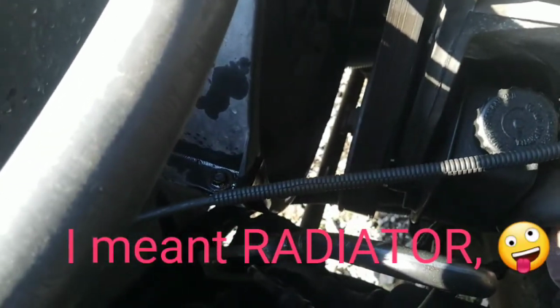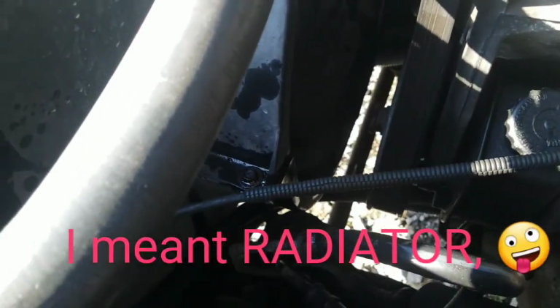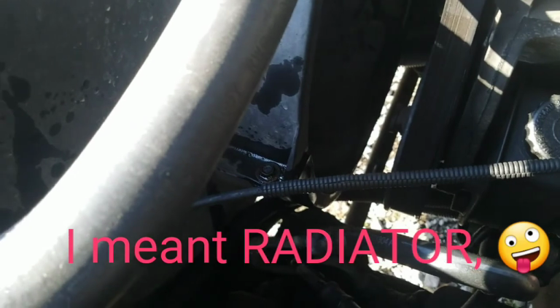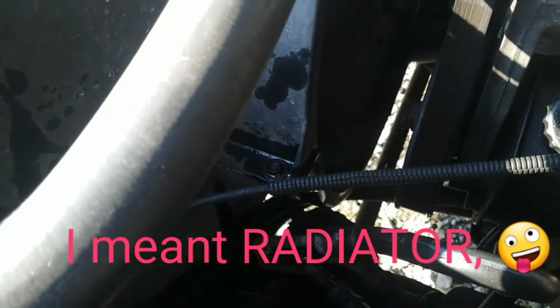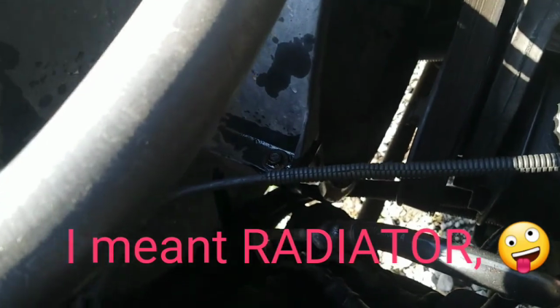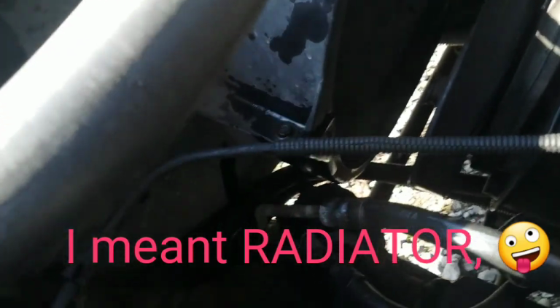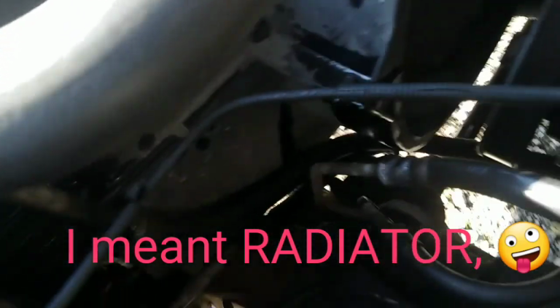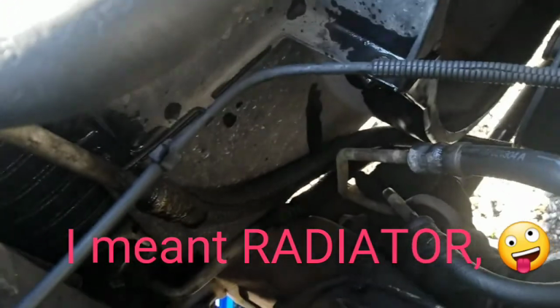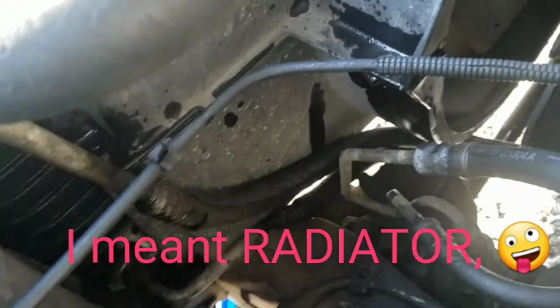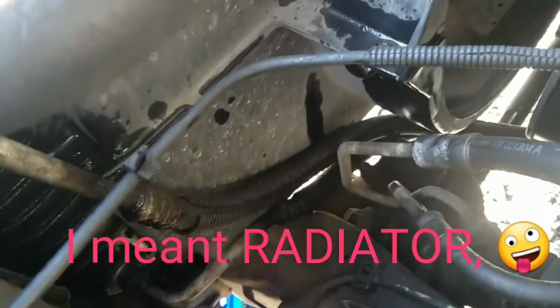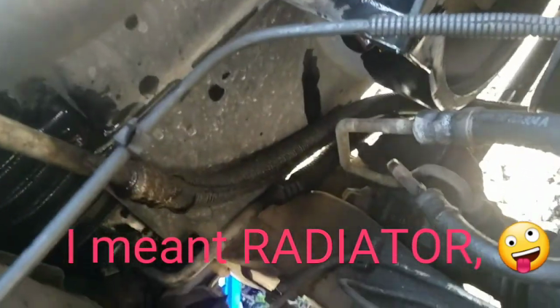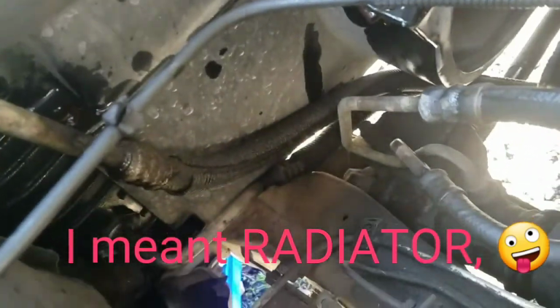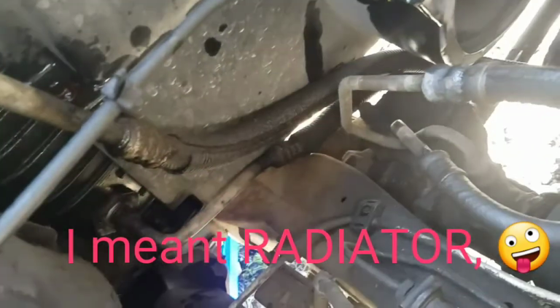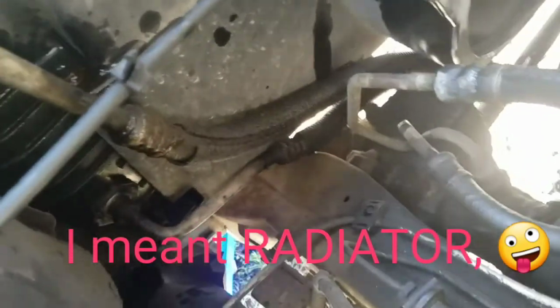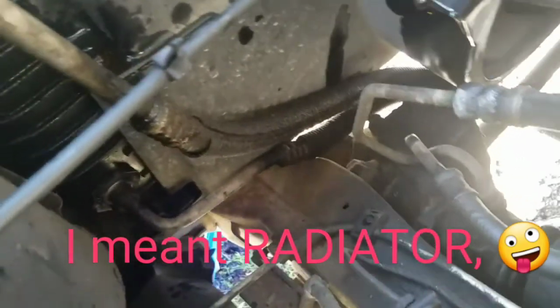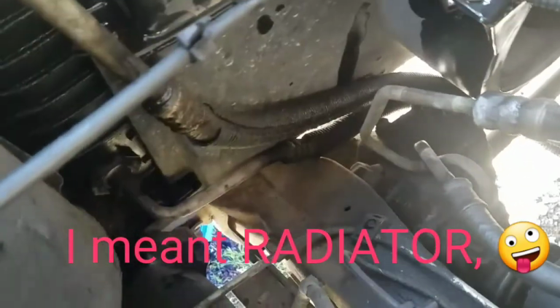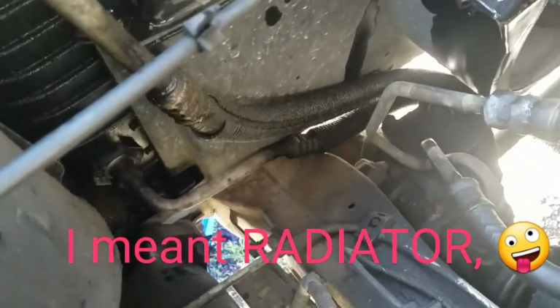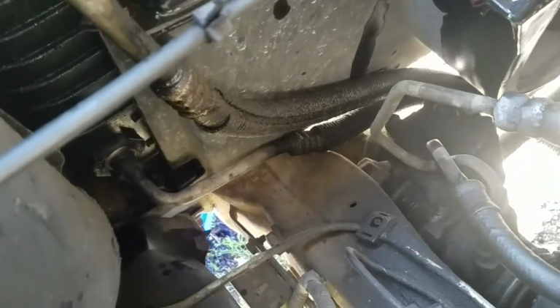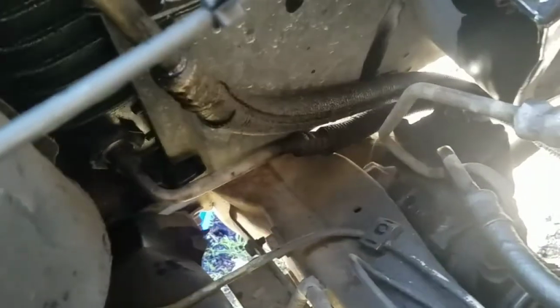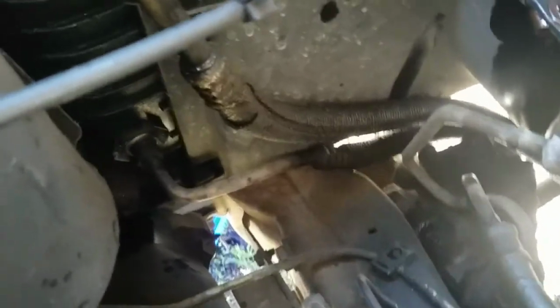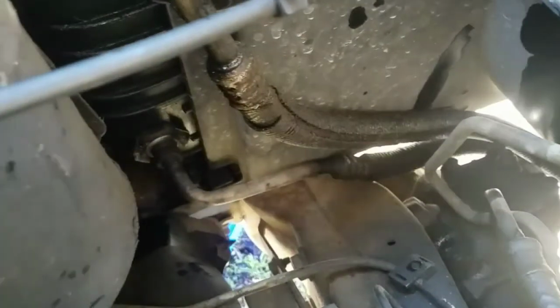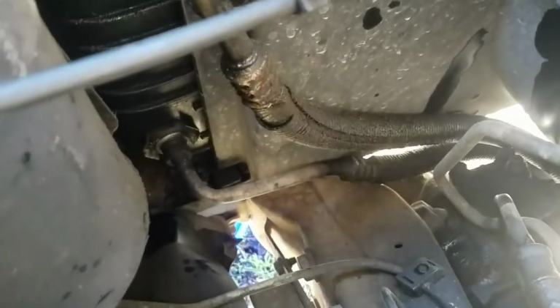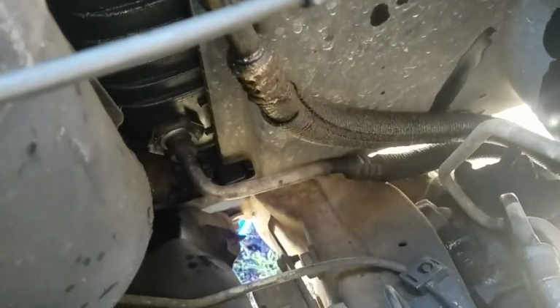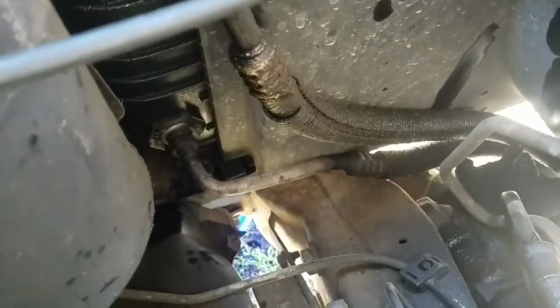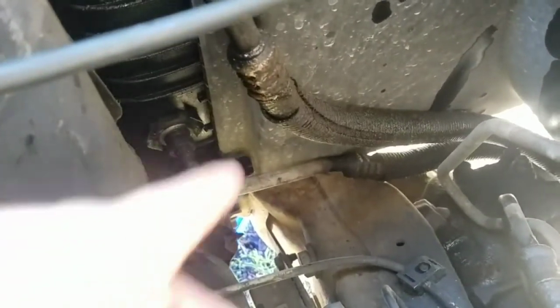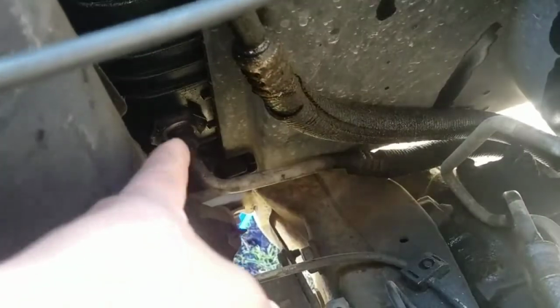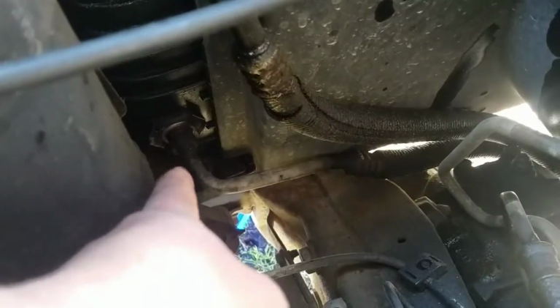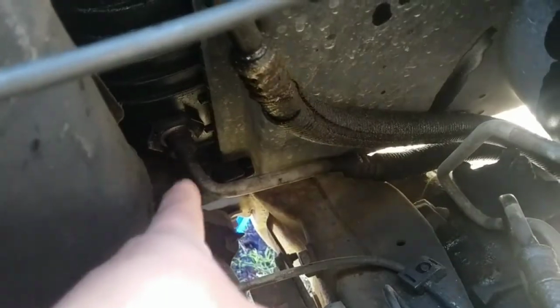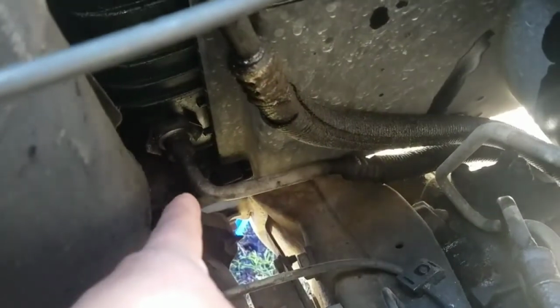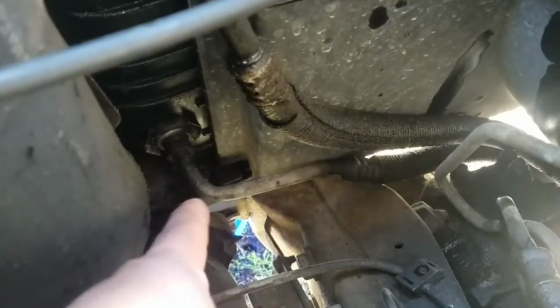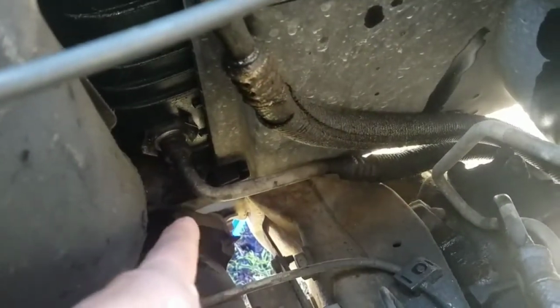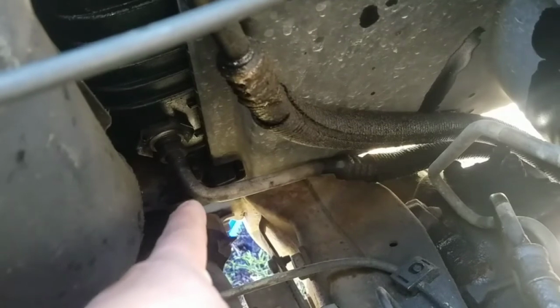In order to change the radiator you have to do that and then drain the old coolant. It's way down there, below that.